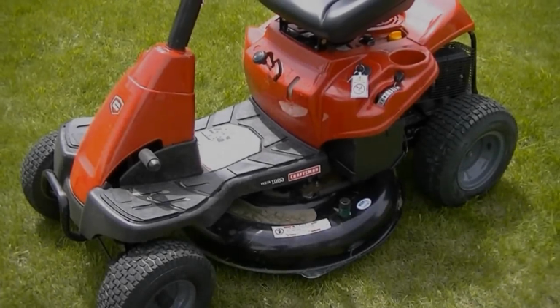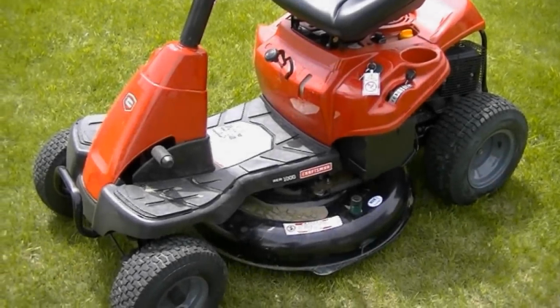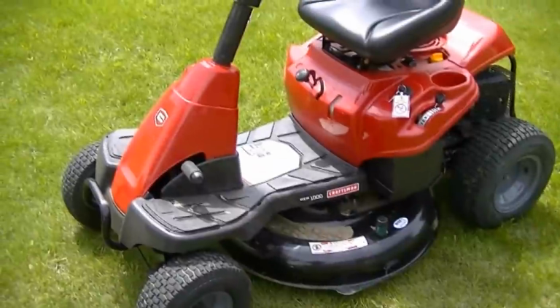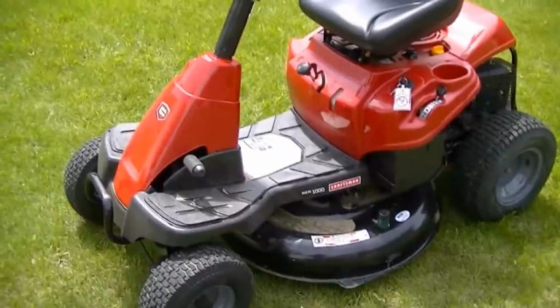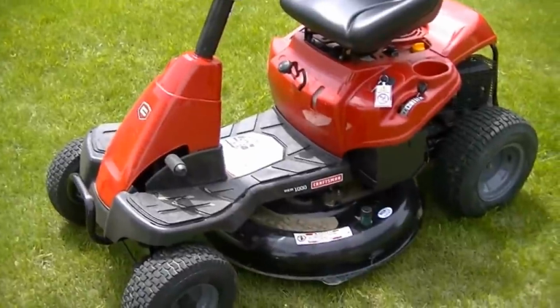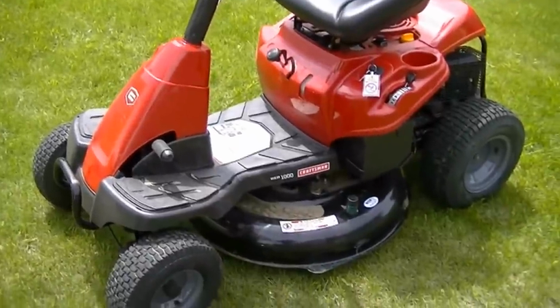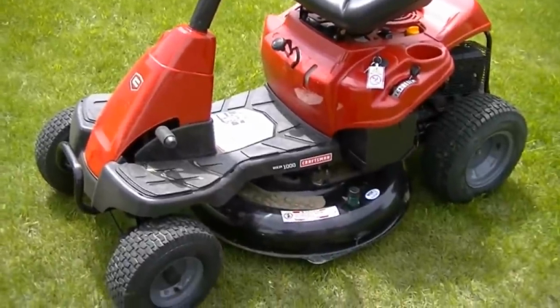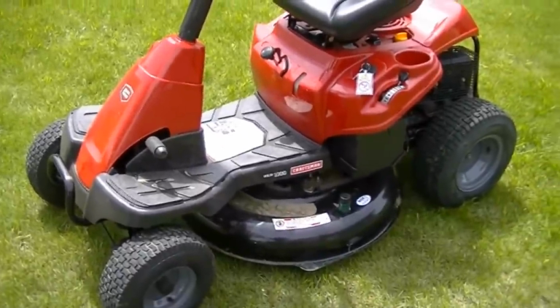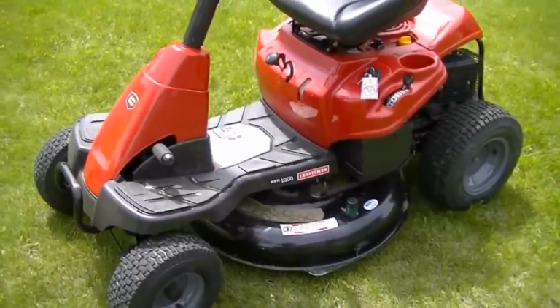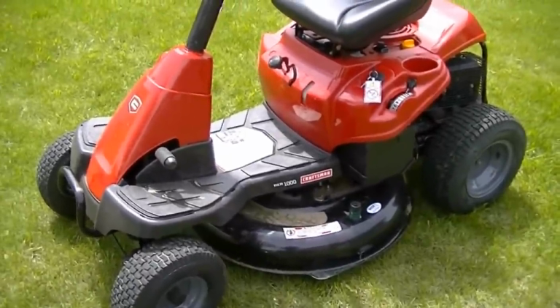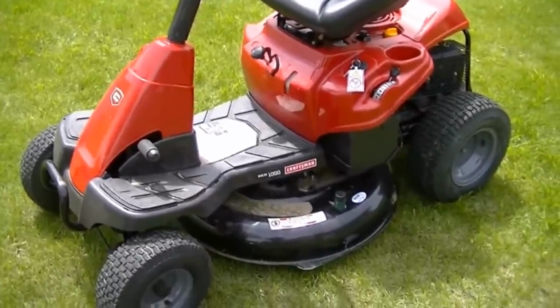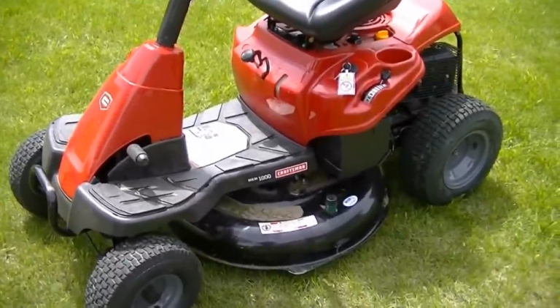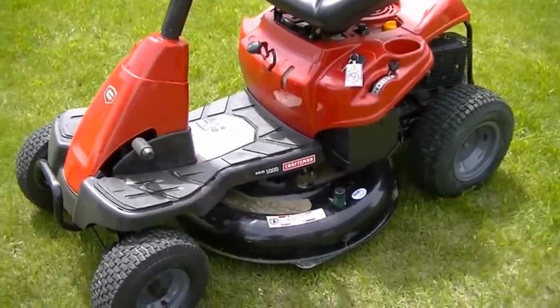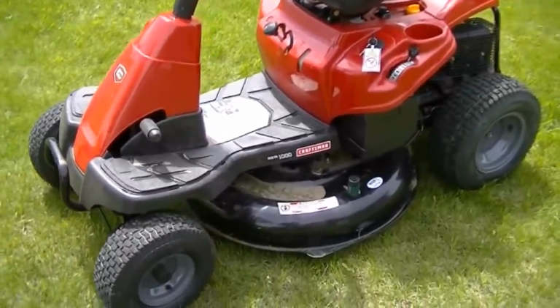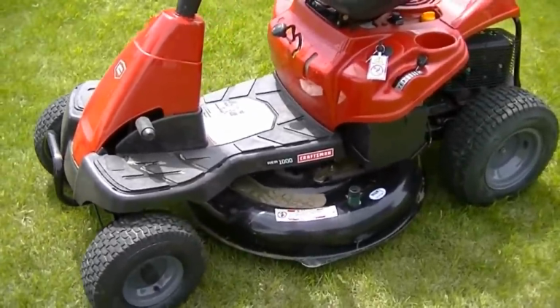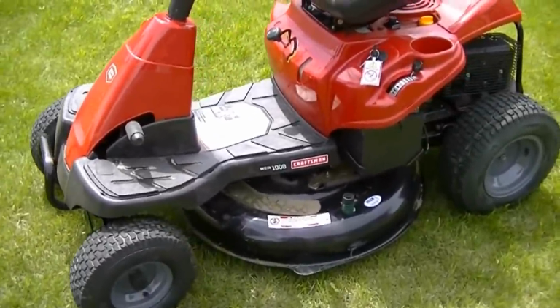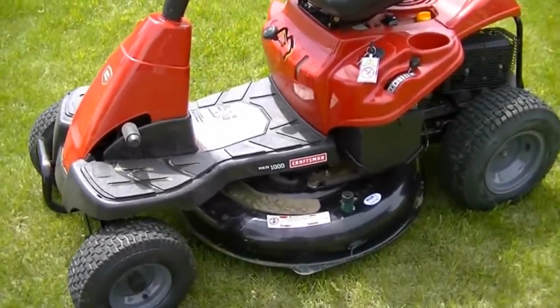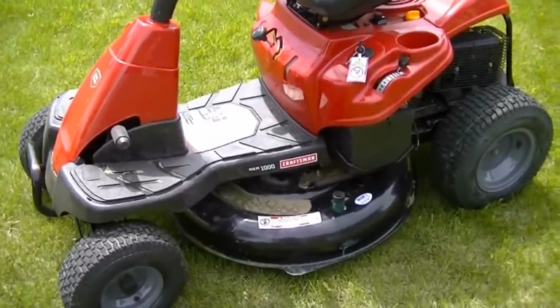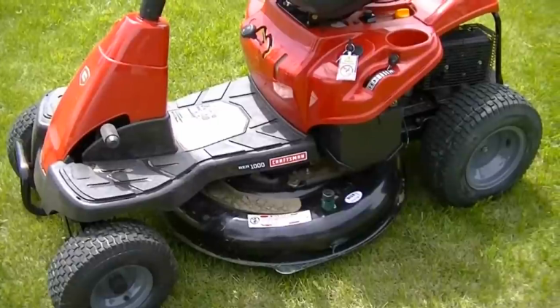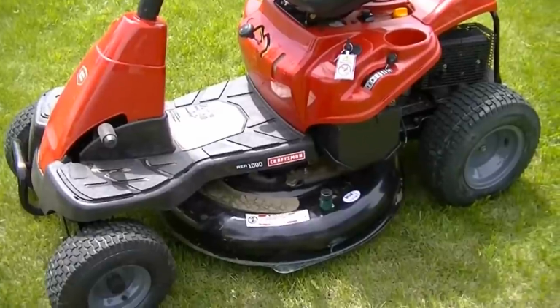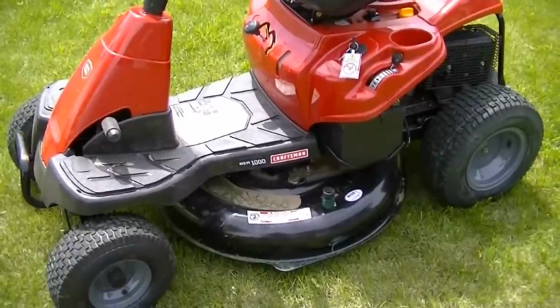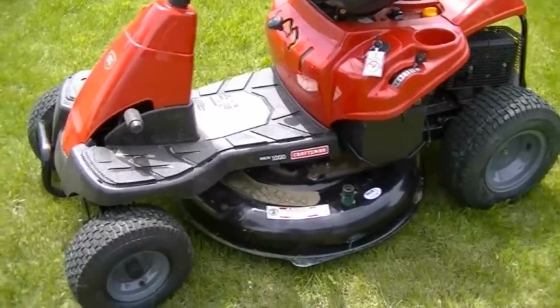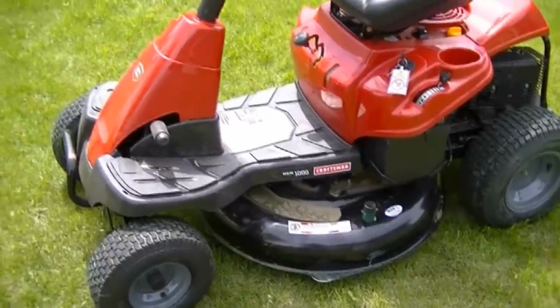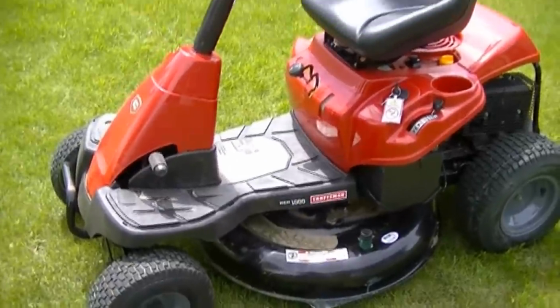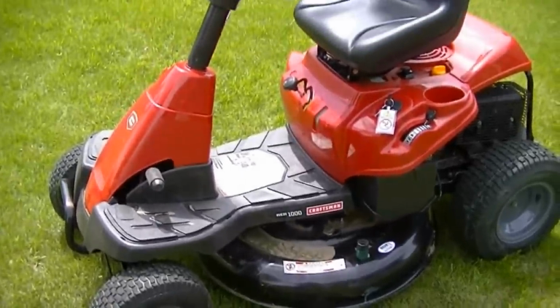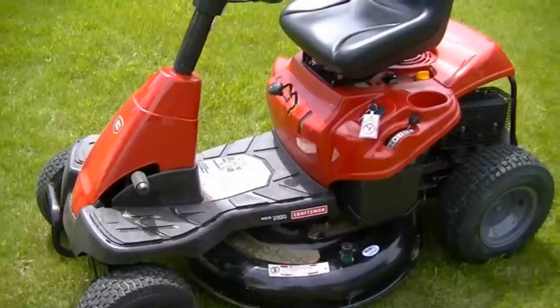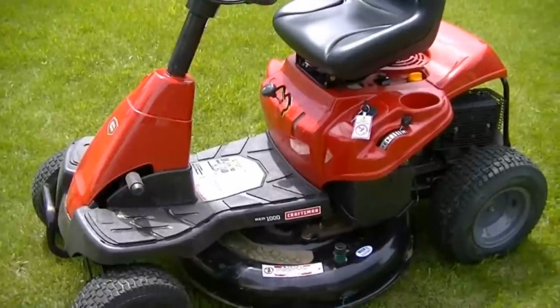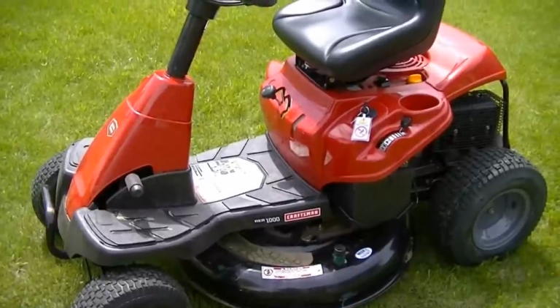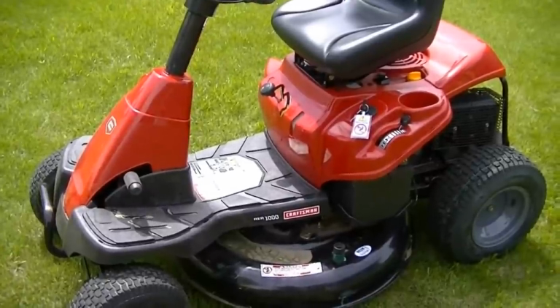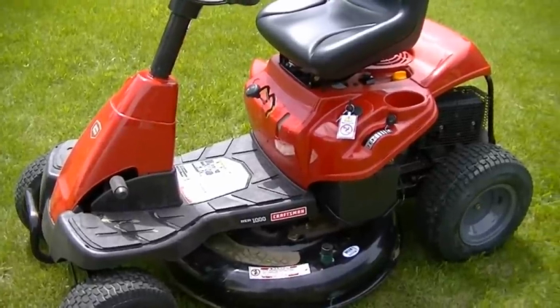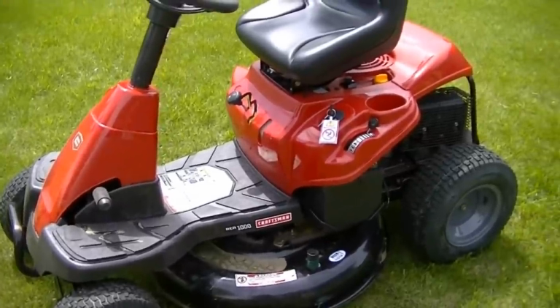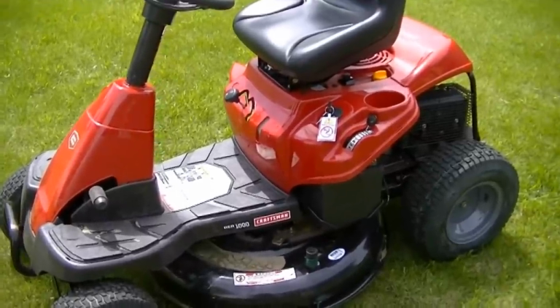Hi, this is Jerry, and I'd like to do a little walk around this morning of the Sears Rear Engine Rider. On the side of the mower it is labeled Rear Engine Rider 1000. On the Sears website it is actually Model 29000.